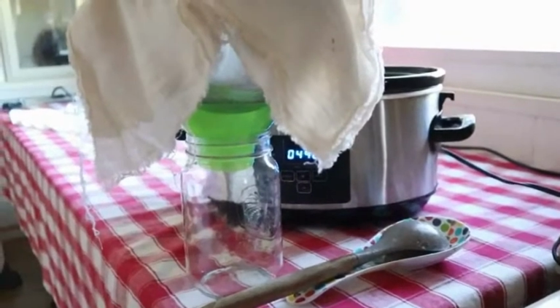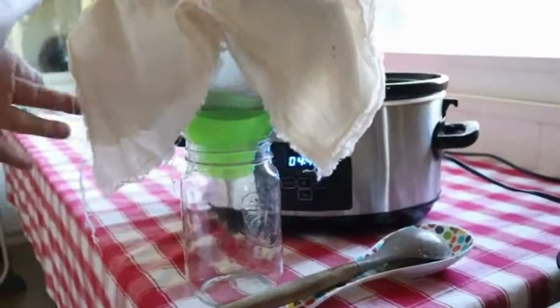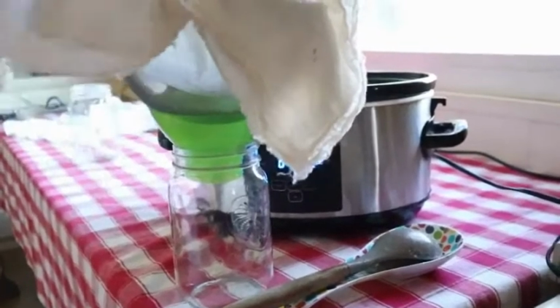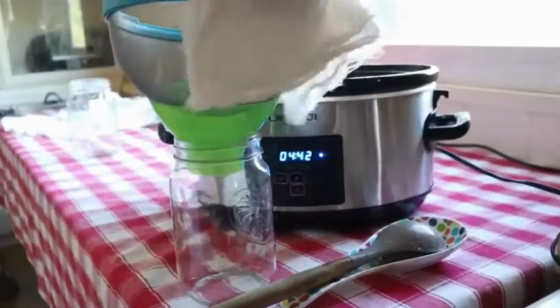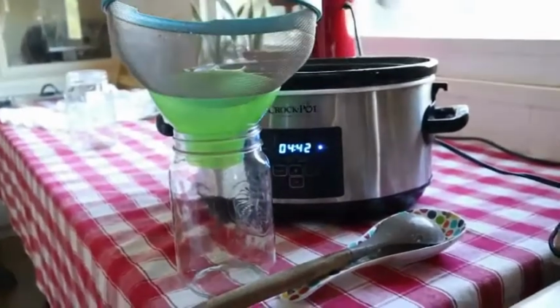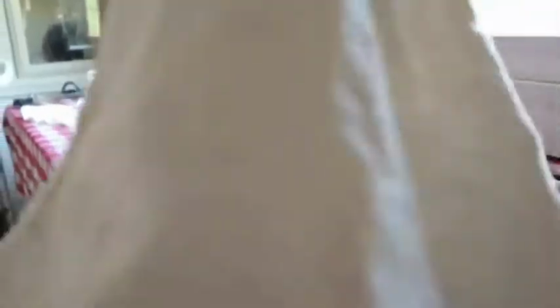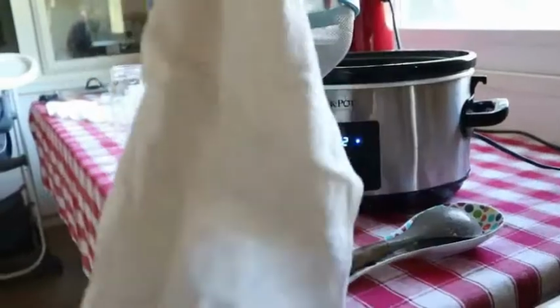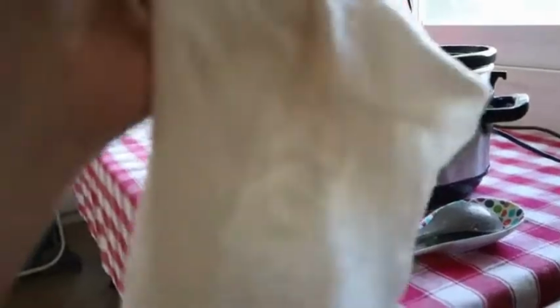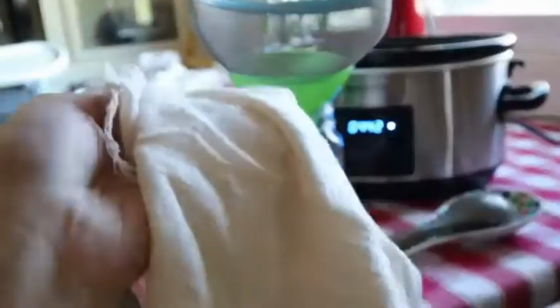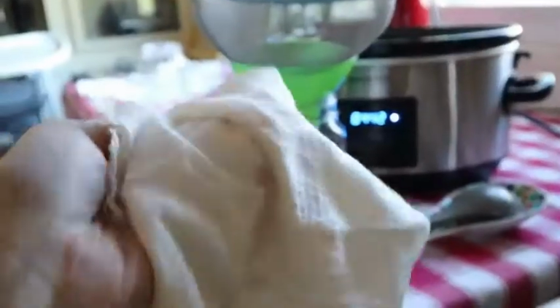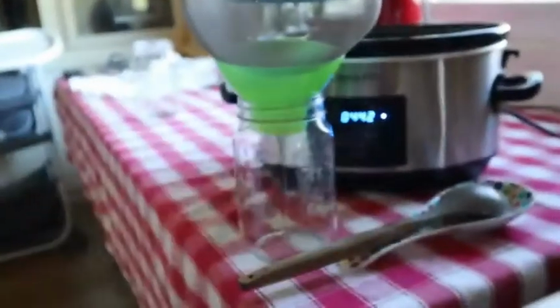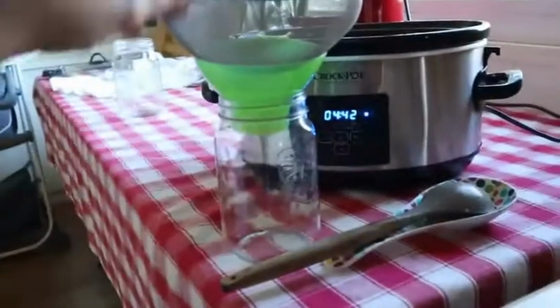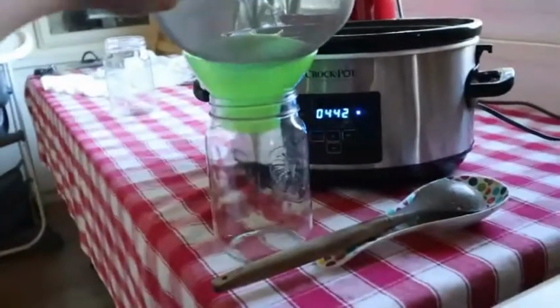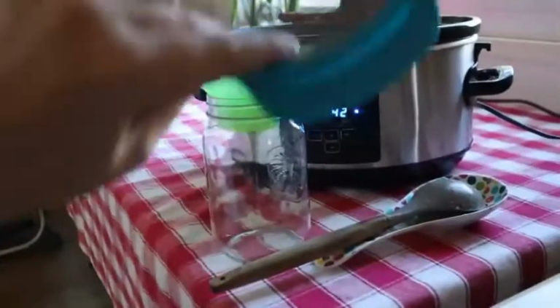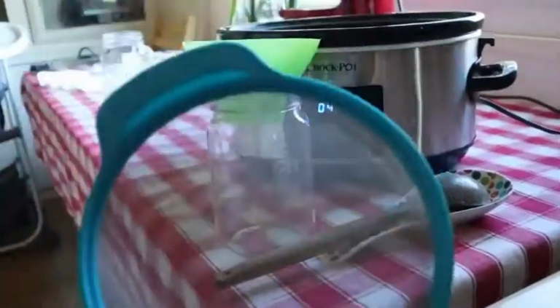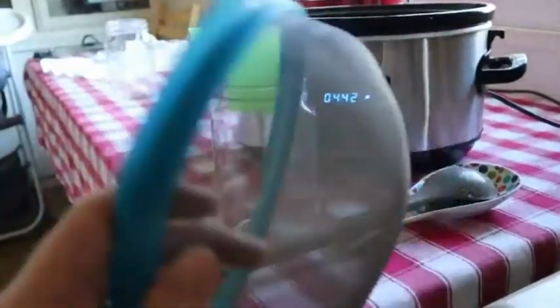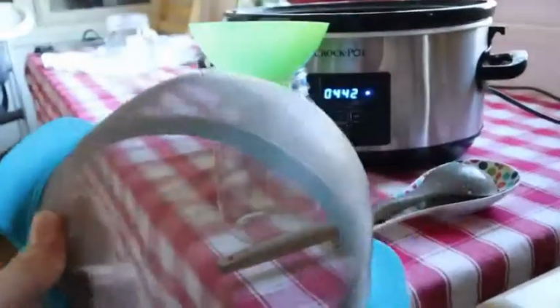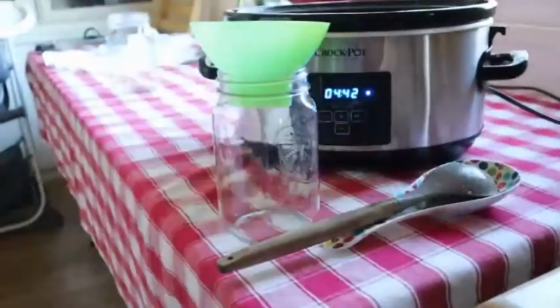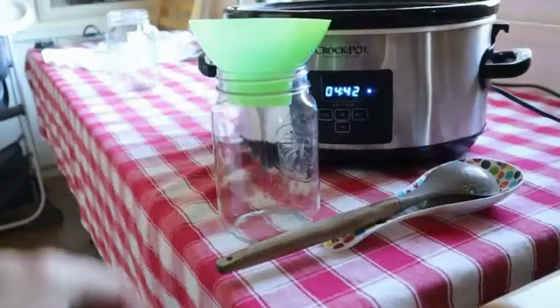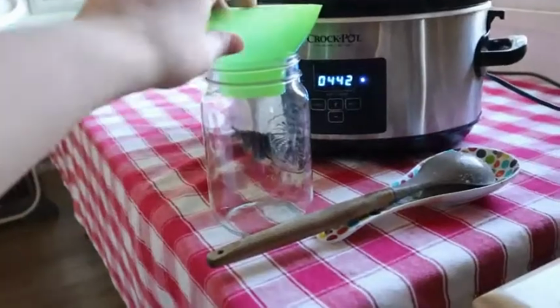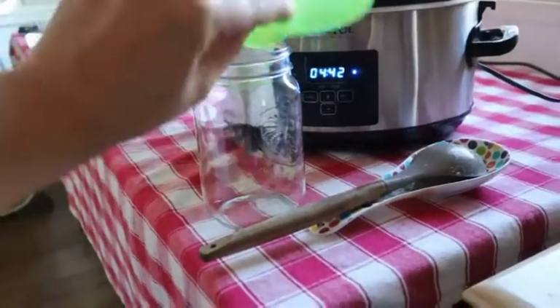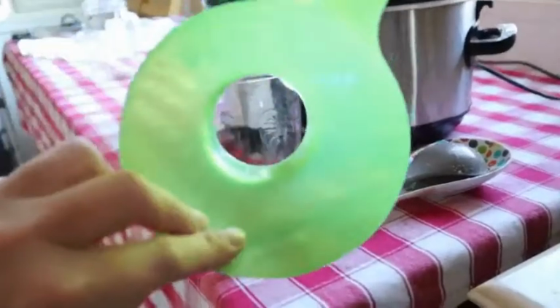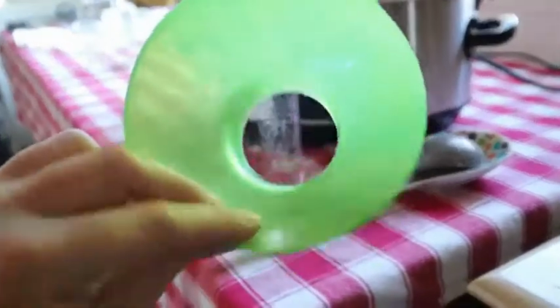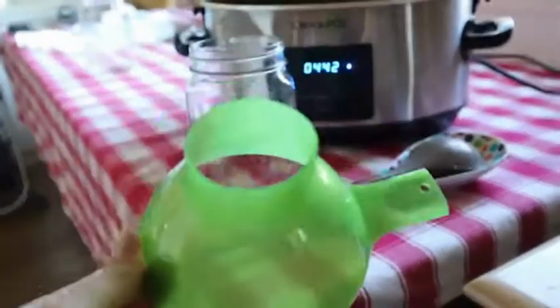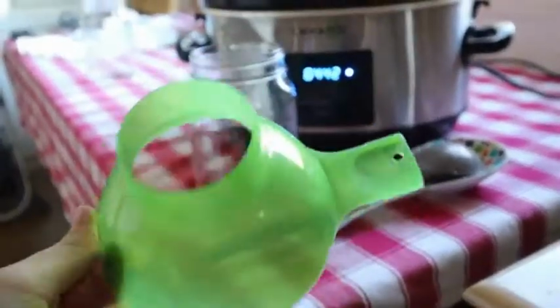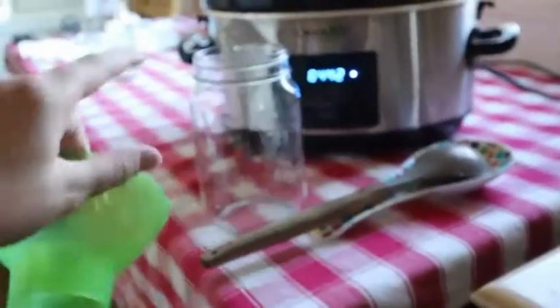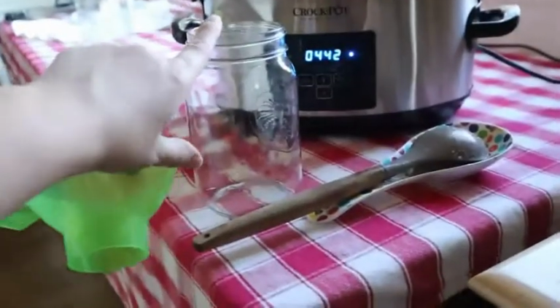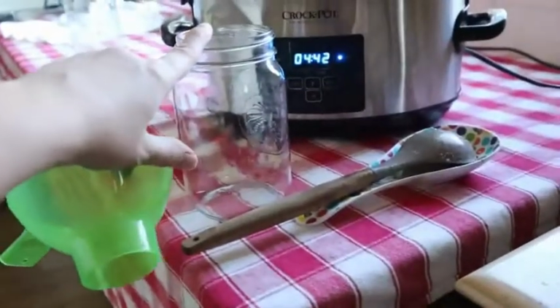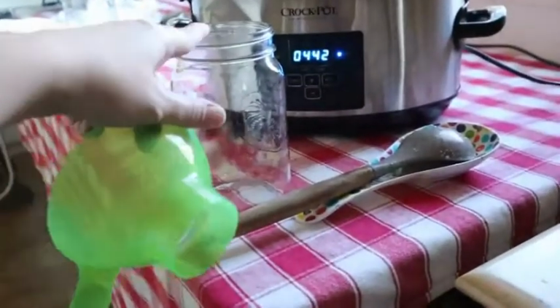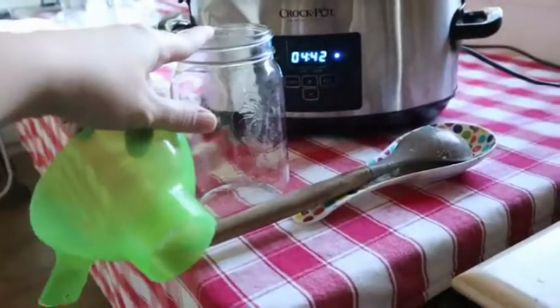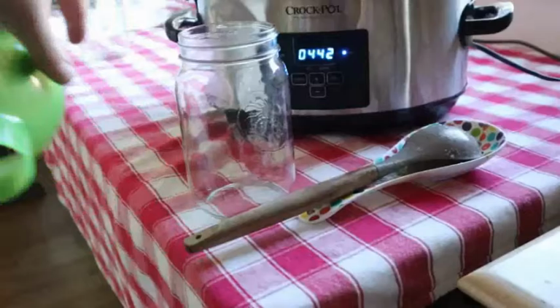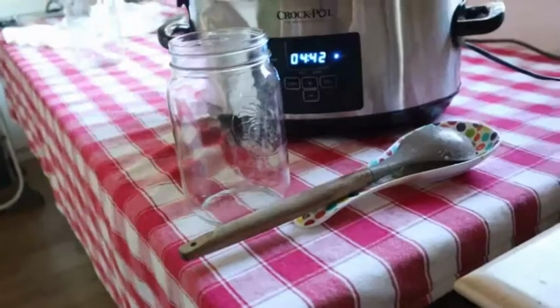I use a cheesecloth over a fine mesh strainer and a canning funnel to funnel into some clean jars. The funnel definitely helps make it less messy.